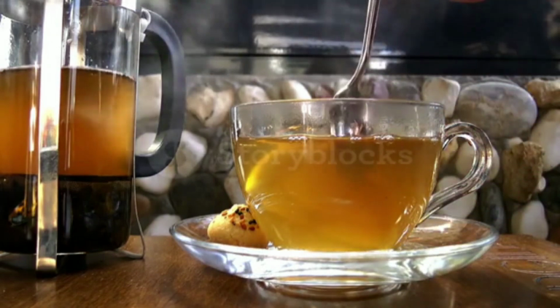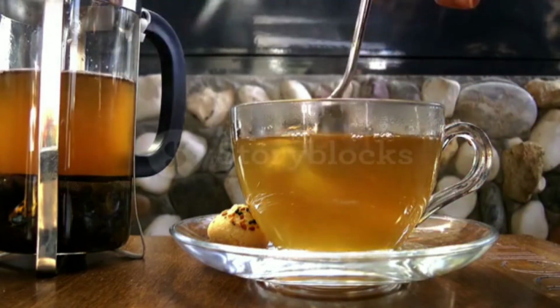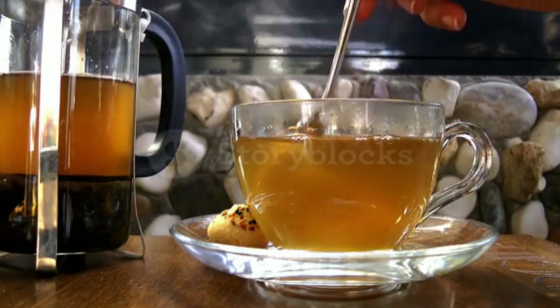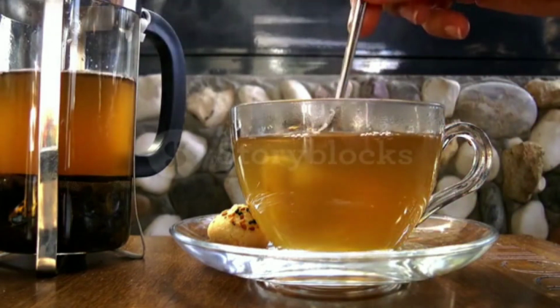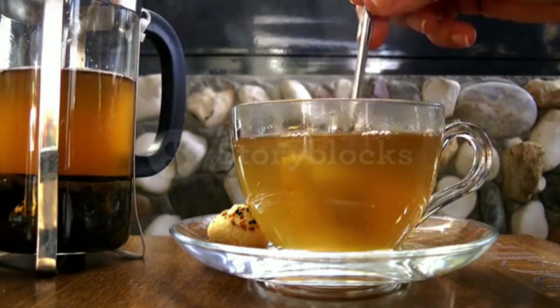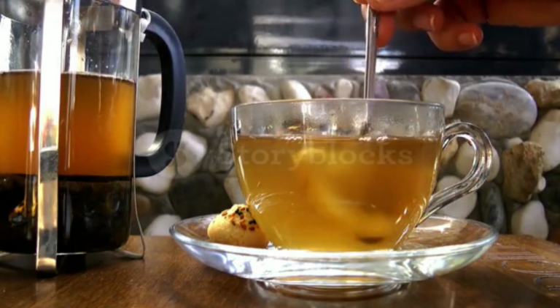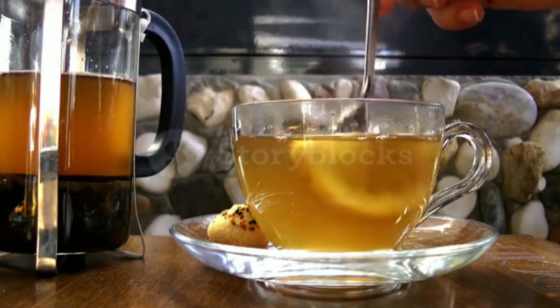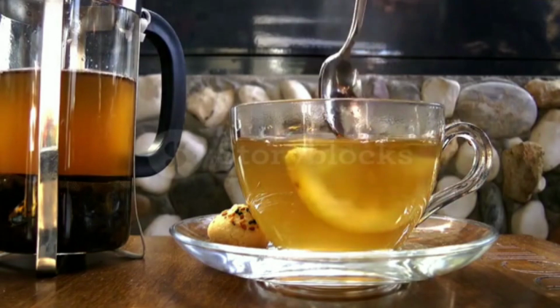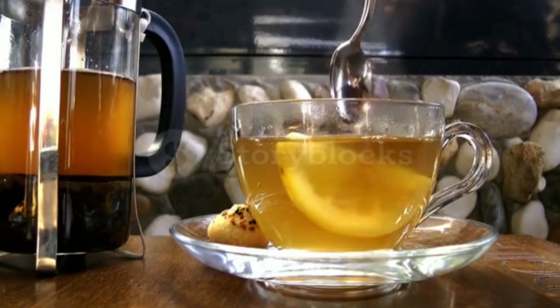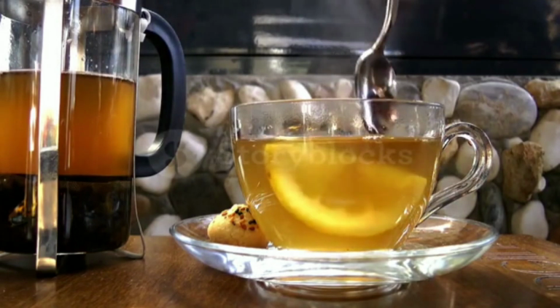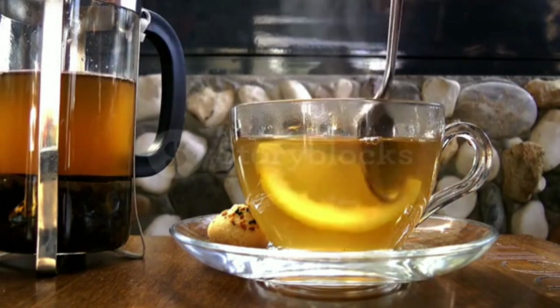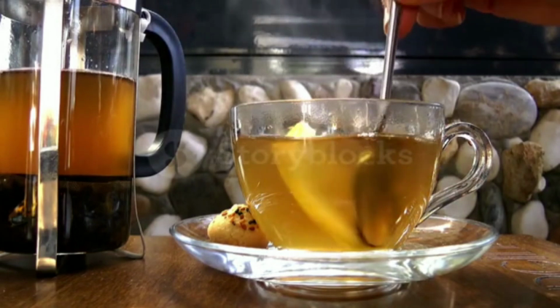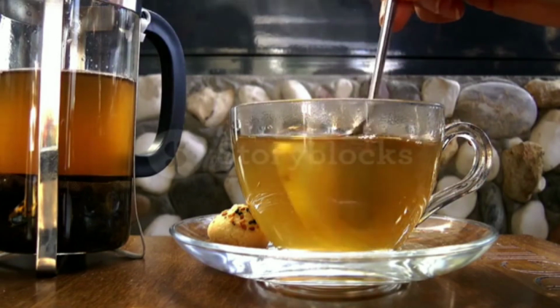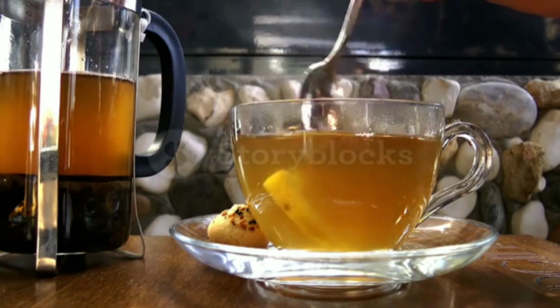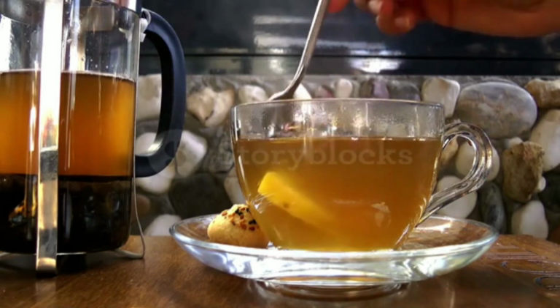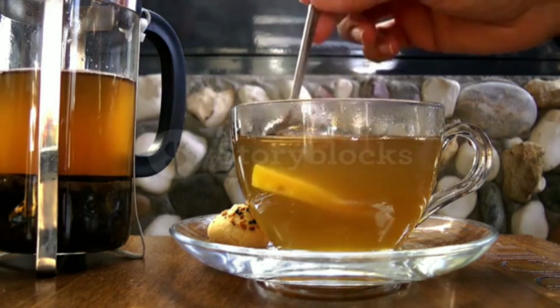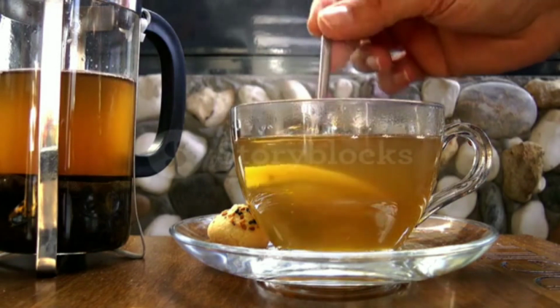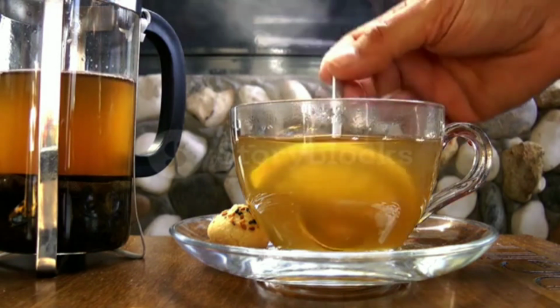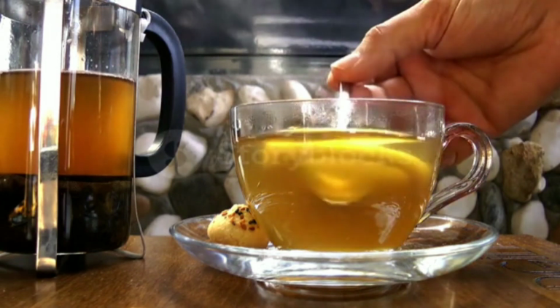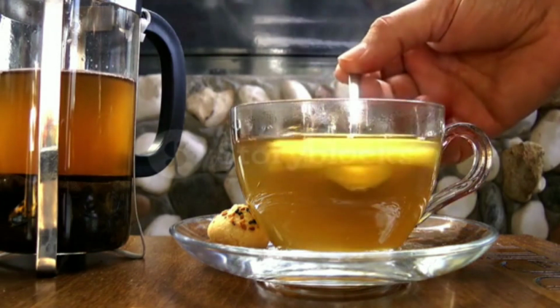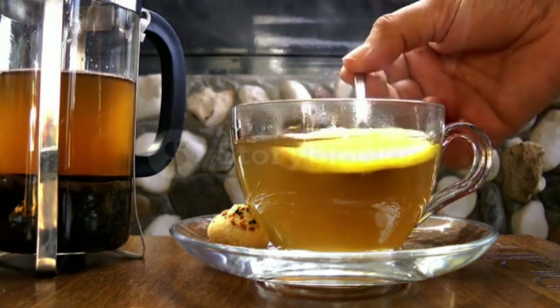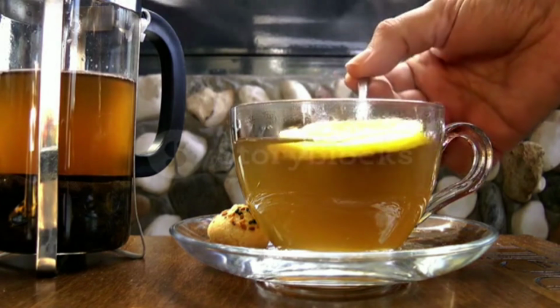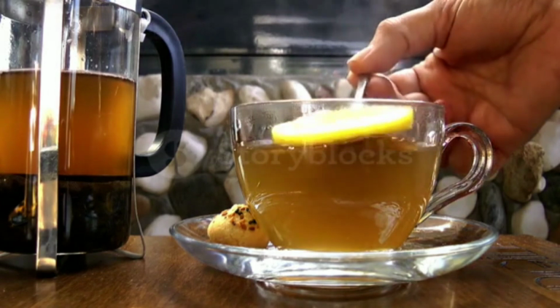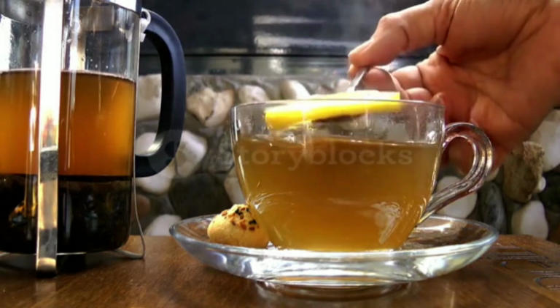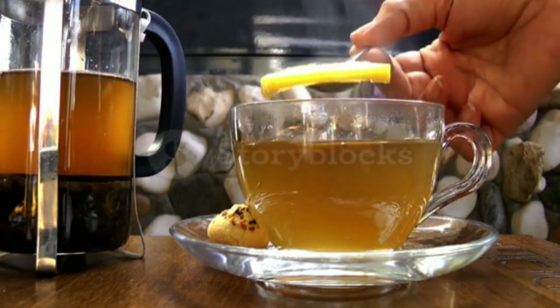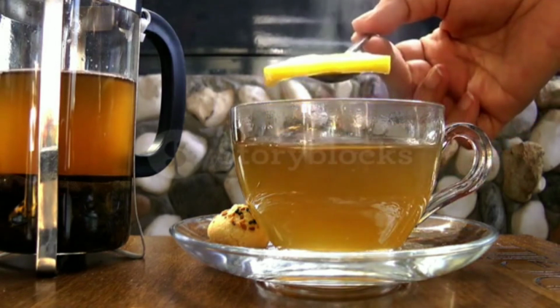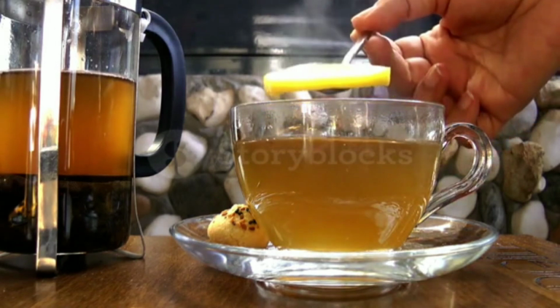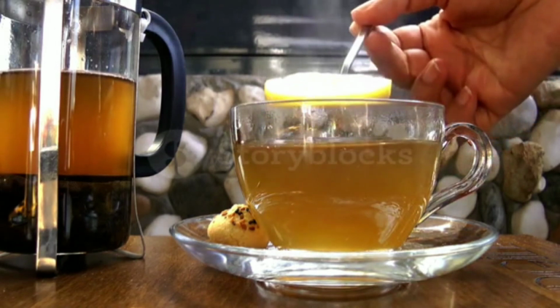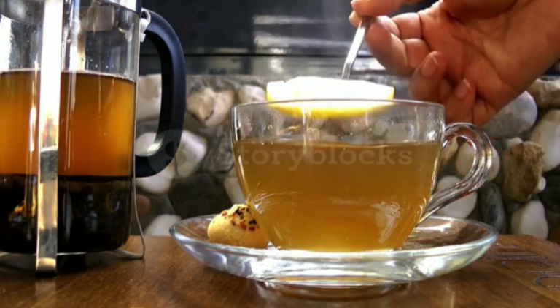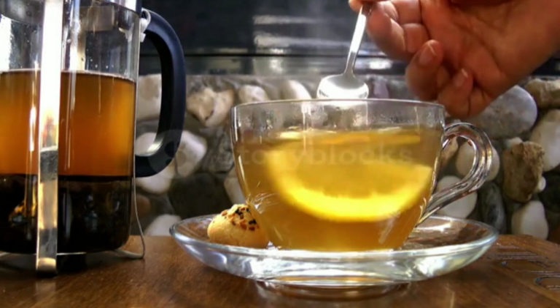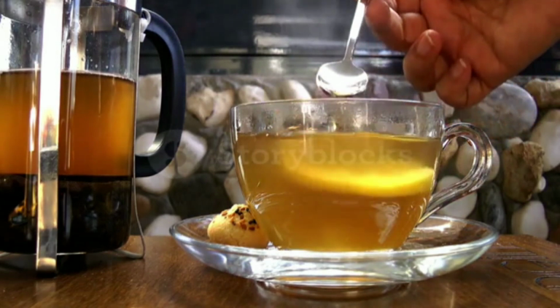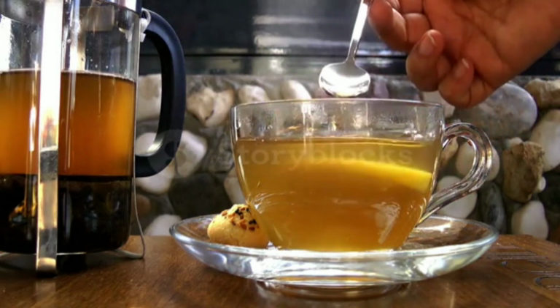Green Tea. Green tea contains flavonoids, which help to improve blood flow and reduce inflammation in the arteries. It also contains caffeine, which helps to improve blood flow by increasing heart rate.